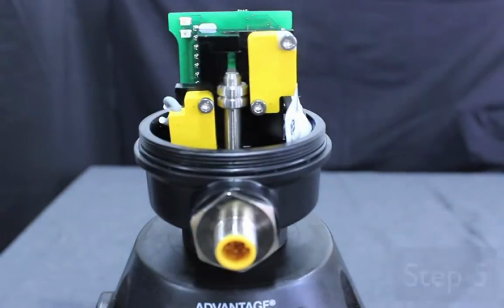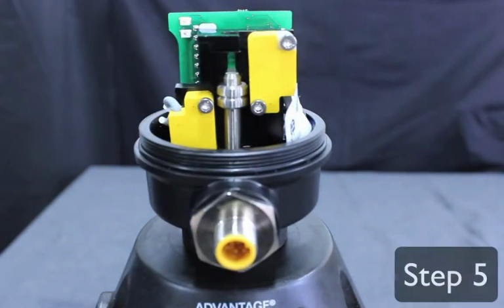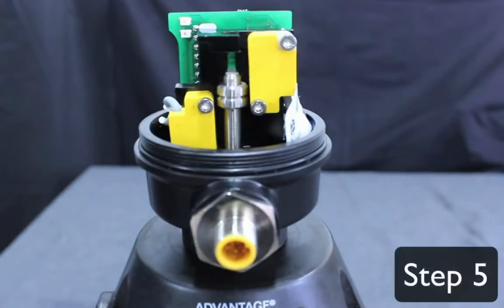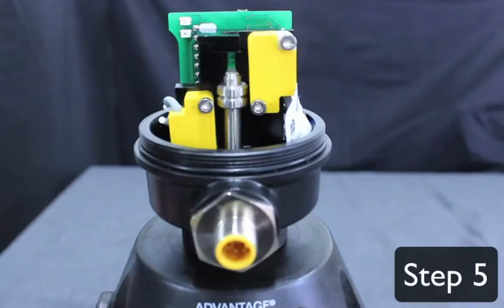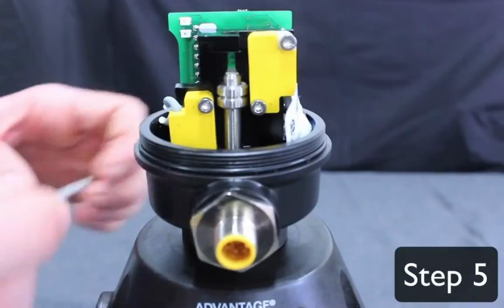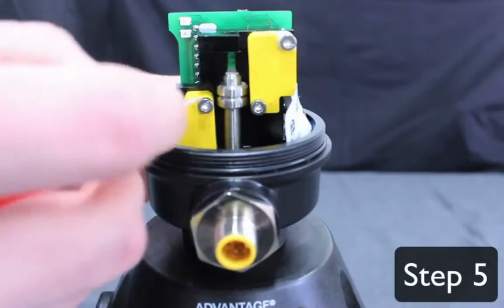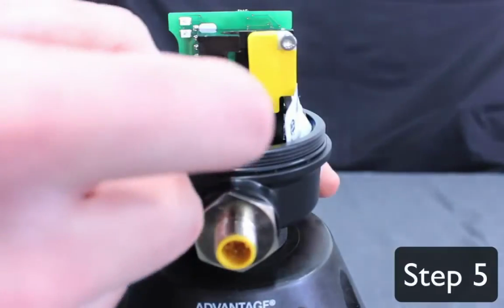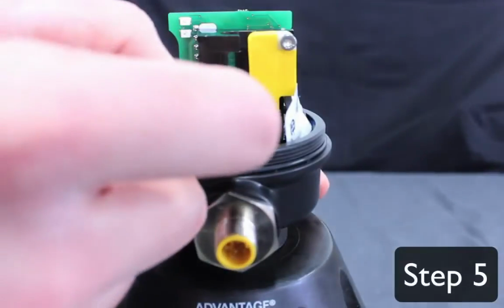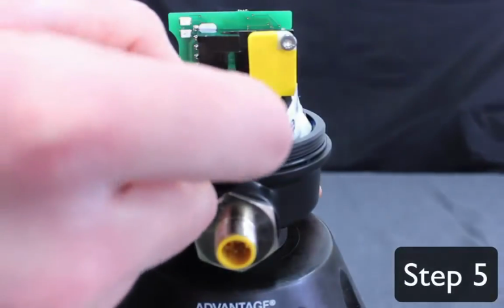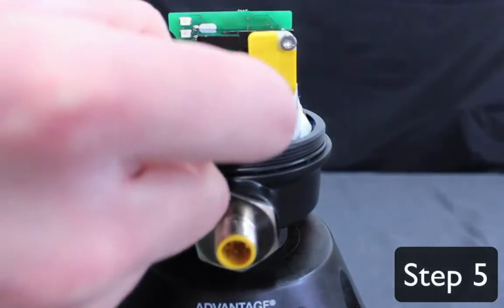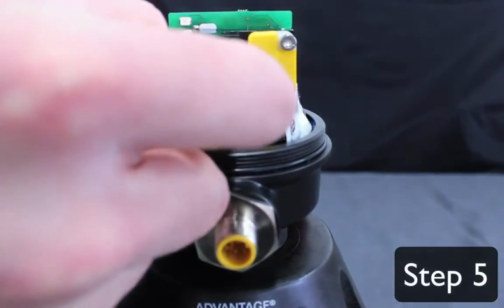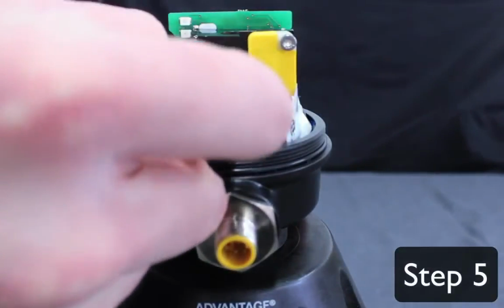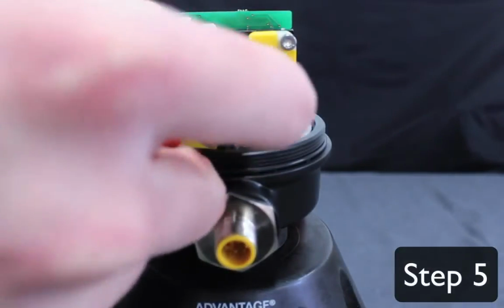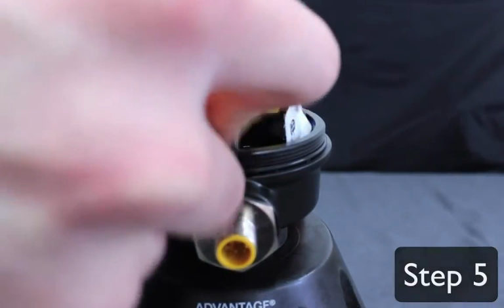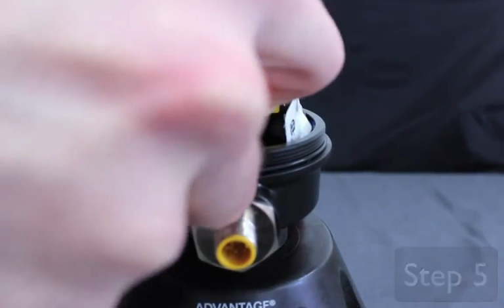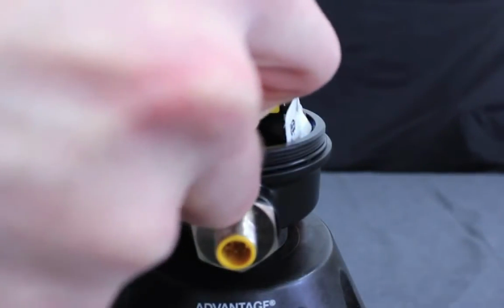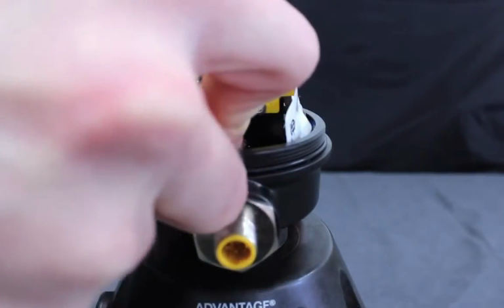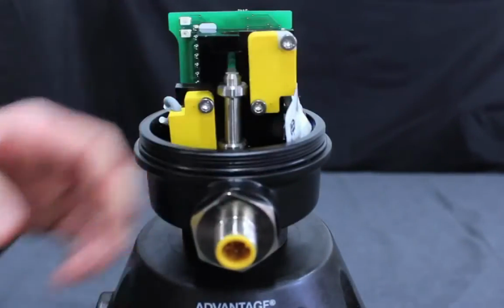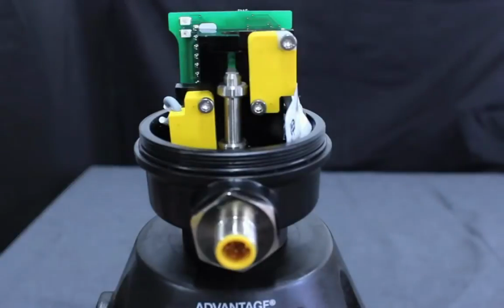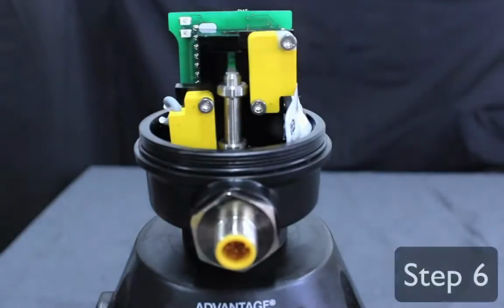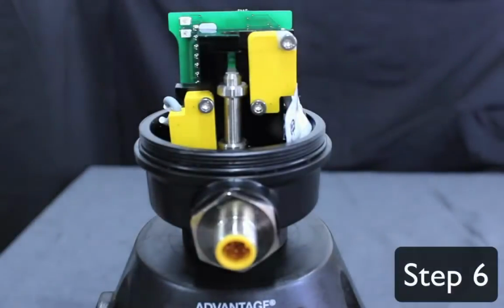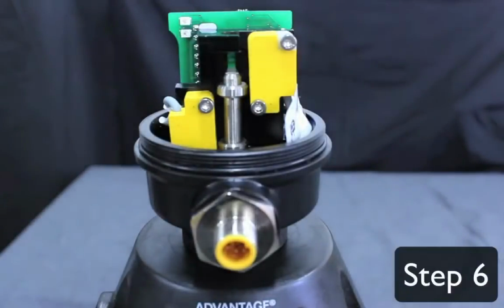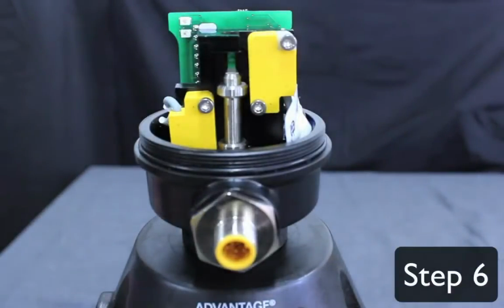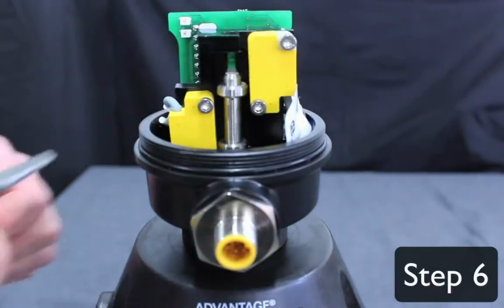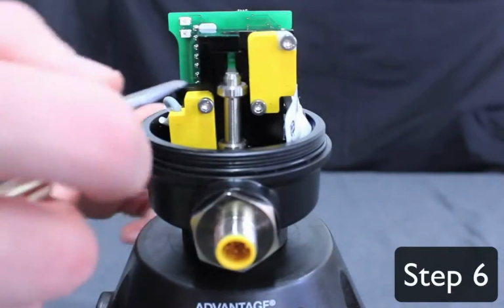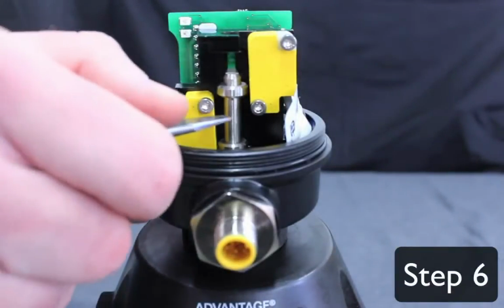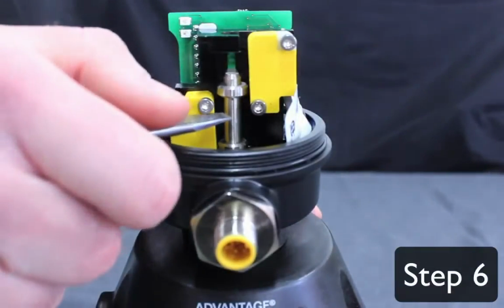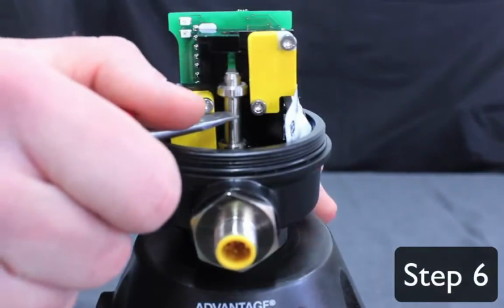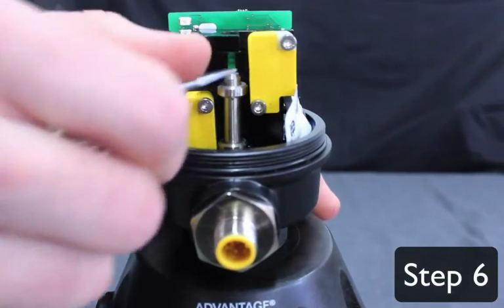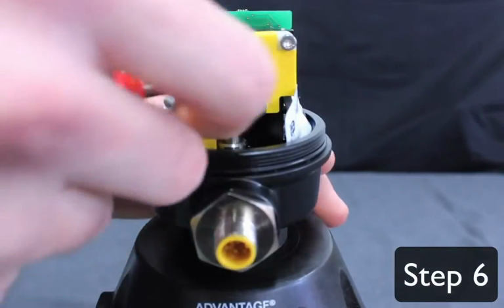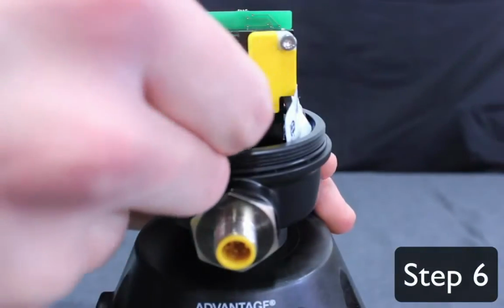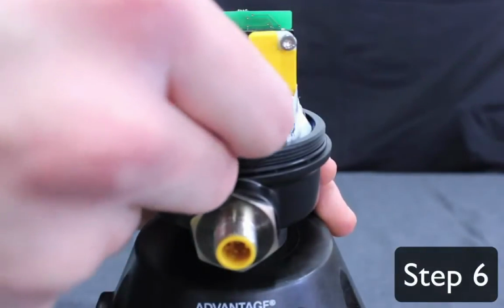Step 5: Slide the lower switch target to the bottom of the spindle. Step 6: Slide the upper switch target to the top of the spindle.